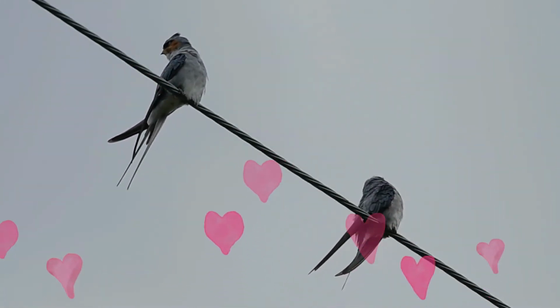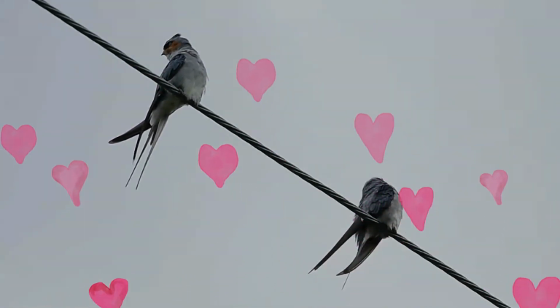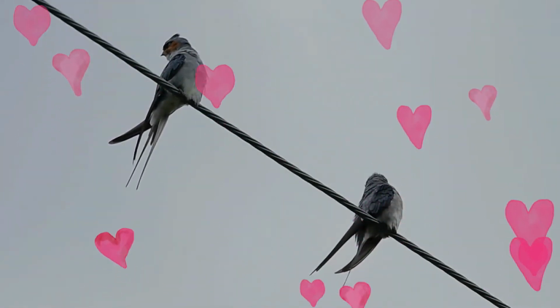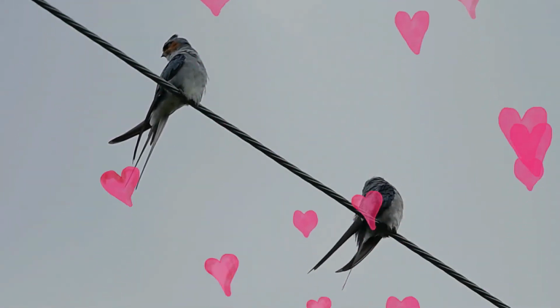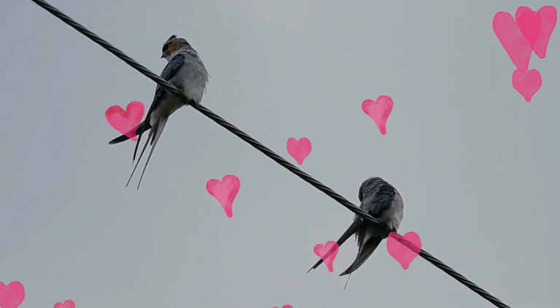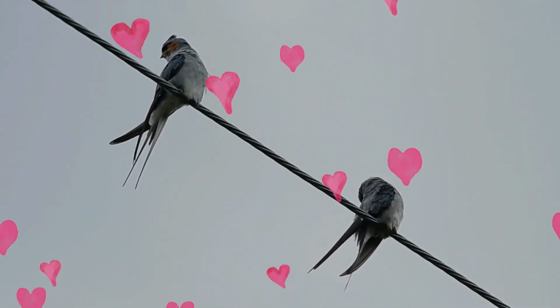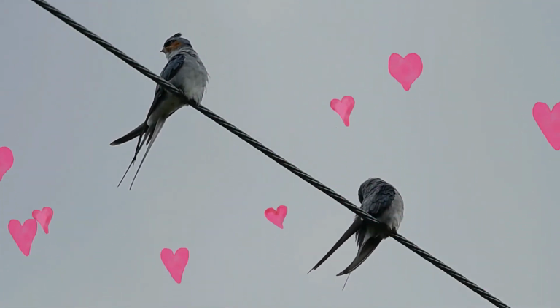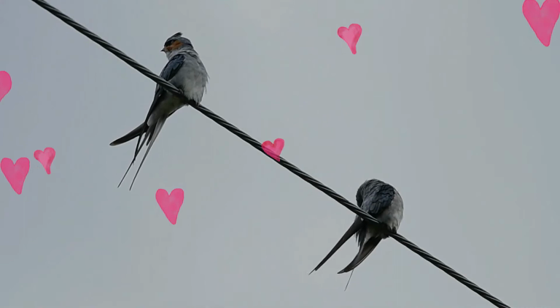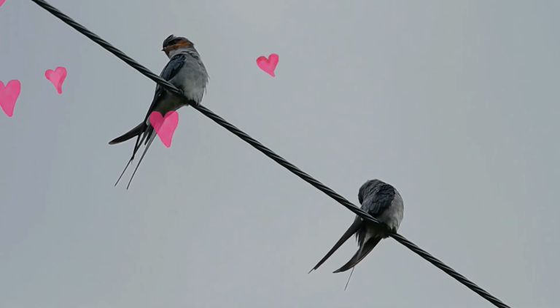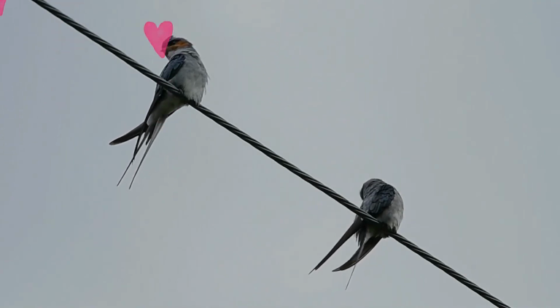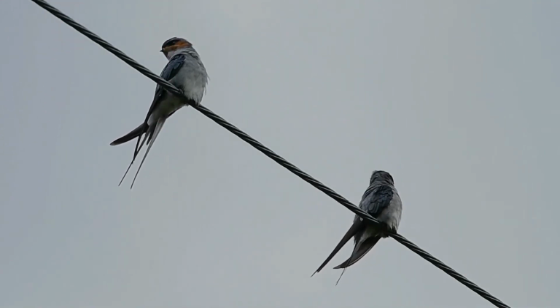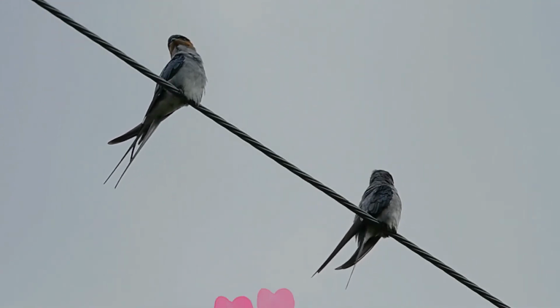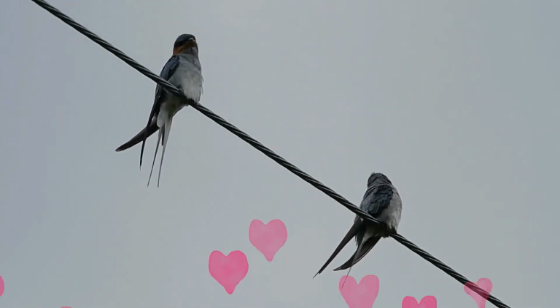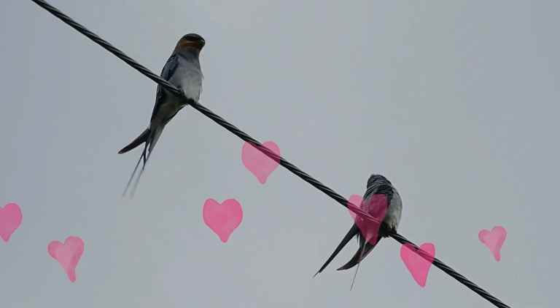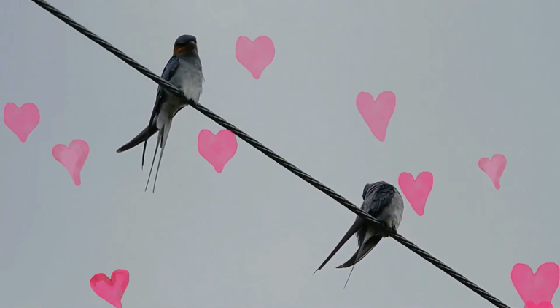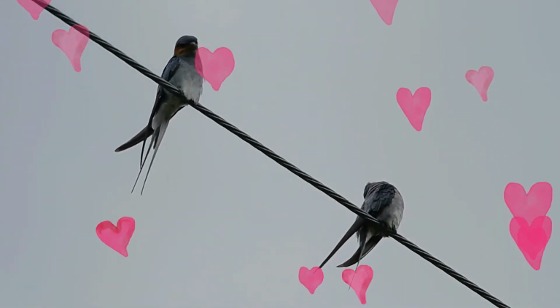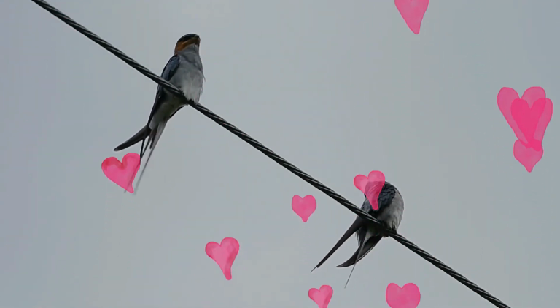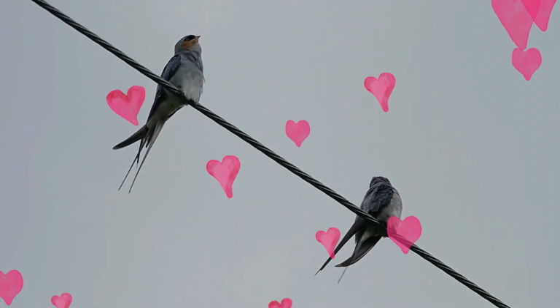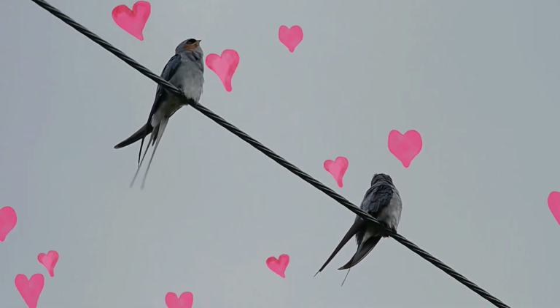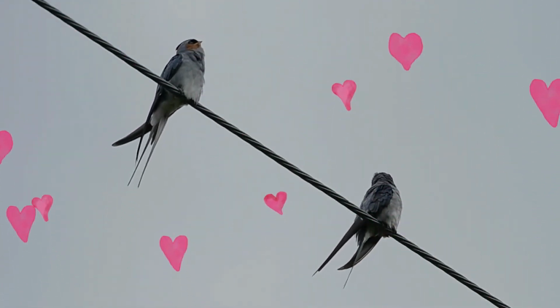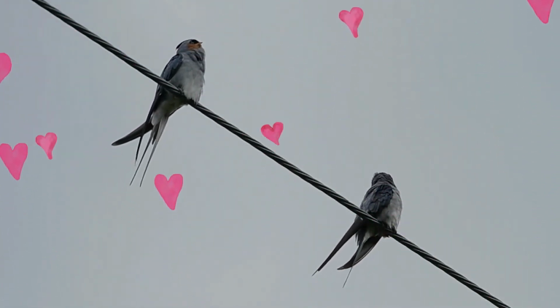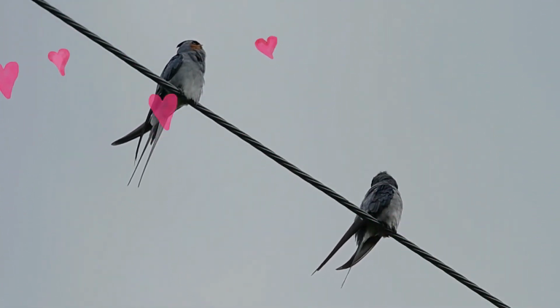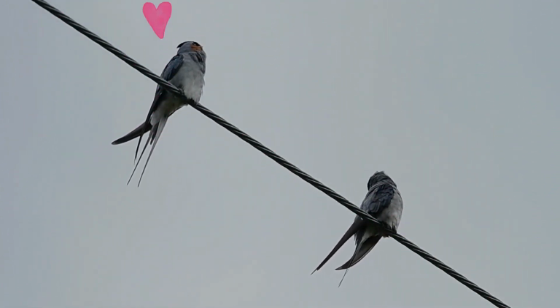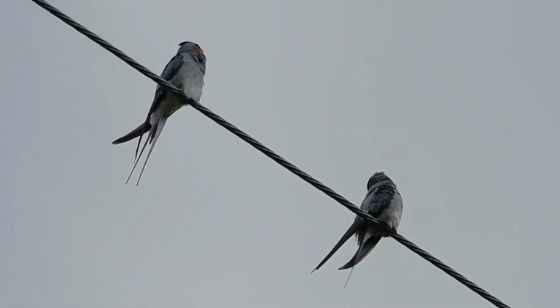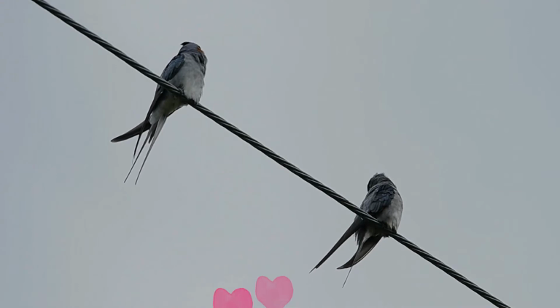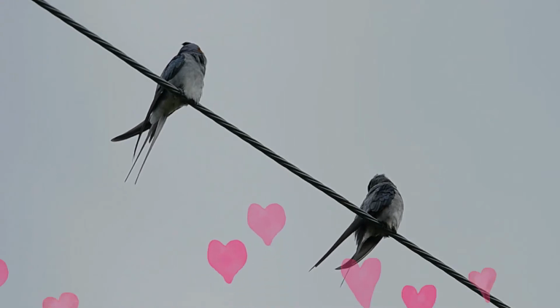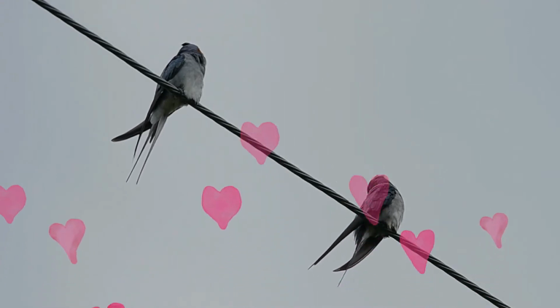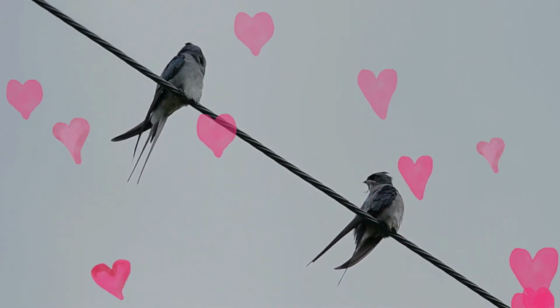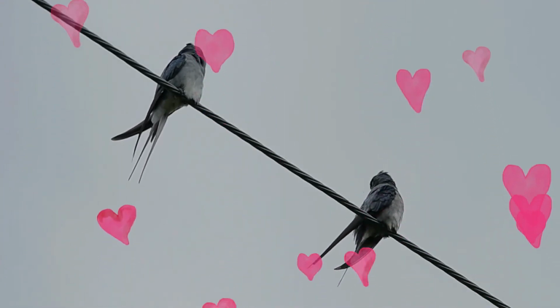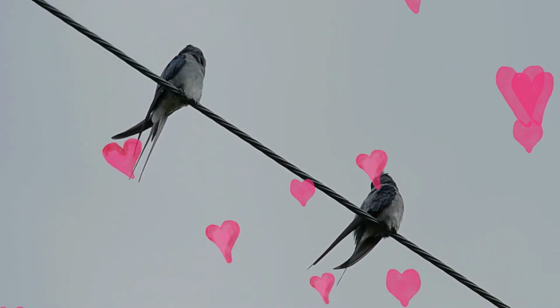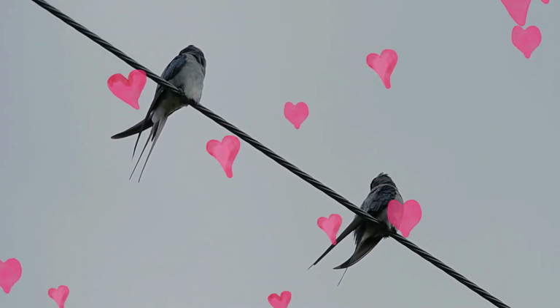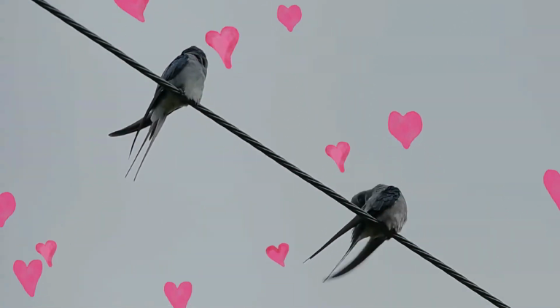They are found in small groups that fly in wide circles in open forest, occasionally perching atop a tall and leafless tree. When perched, they appear to sit very upright.